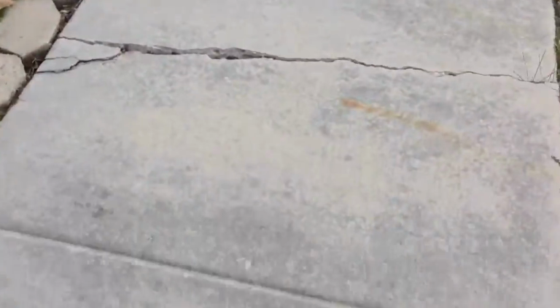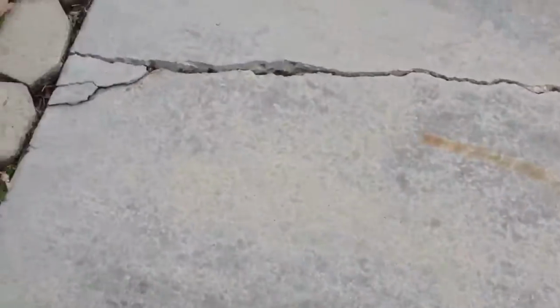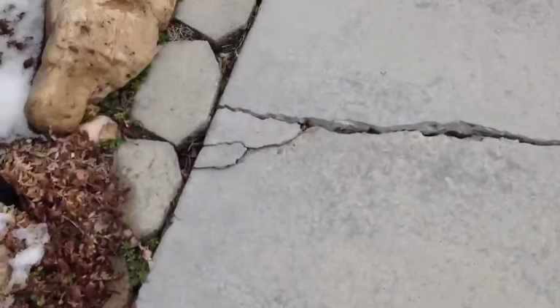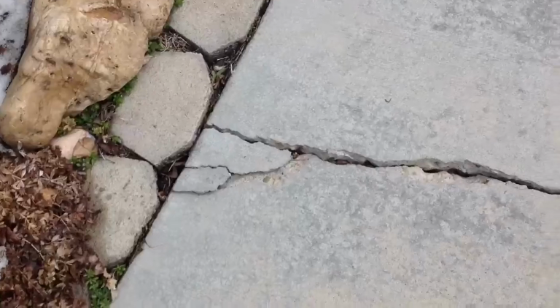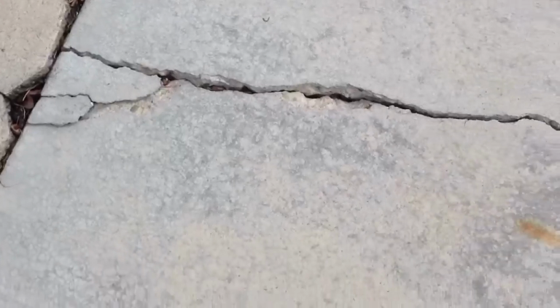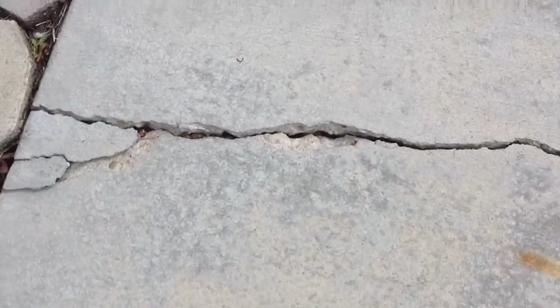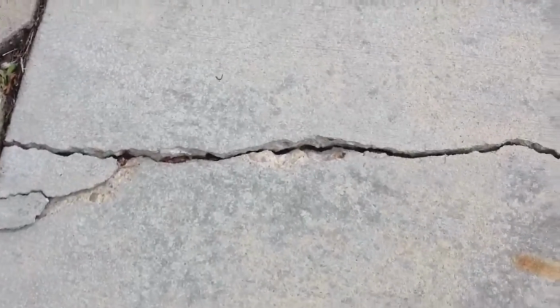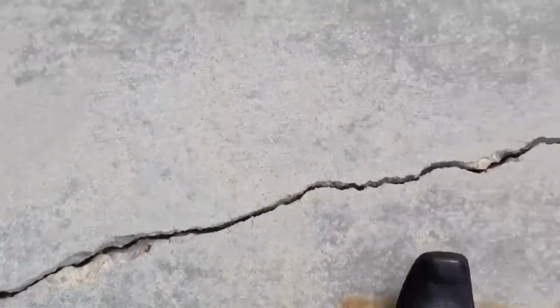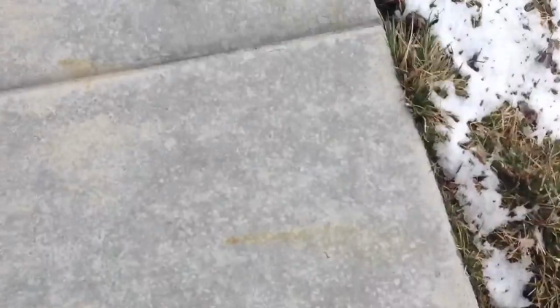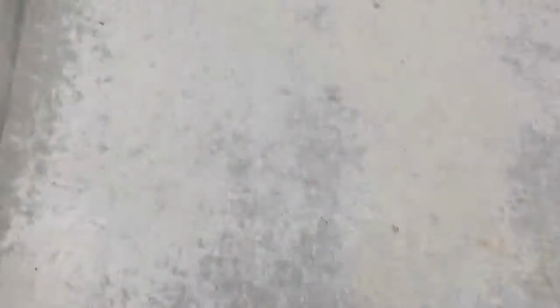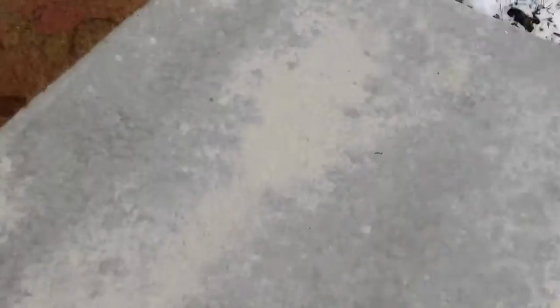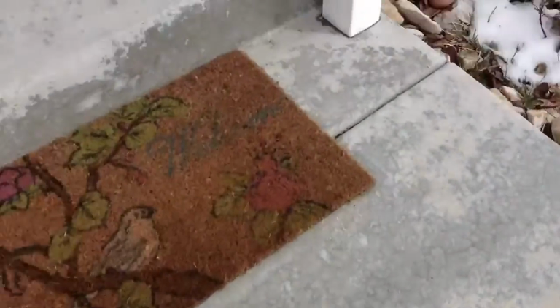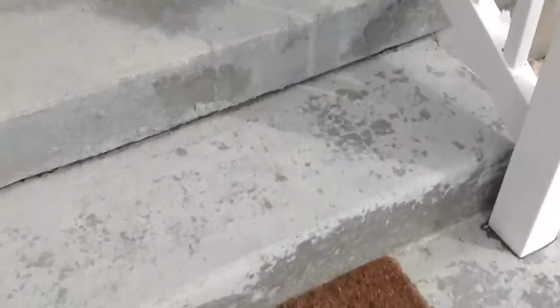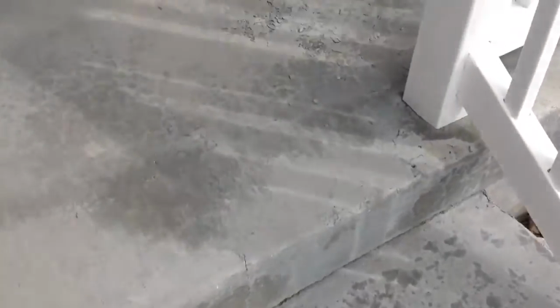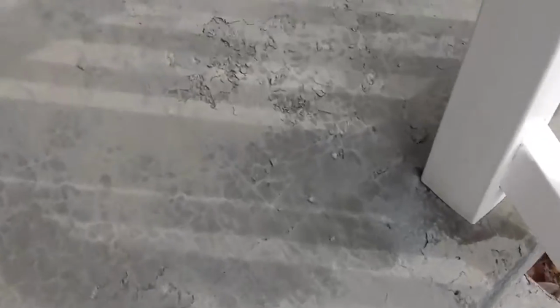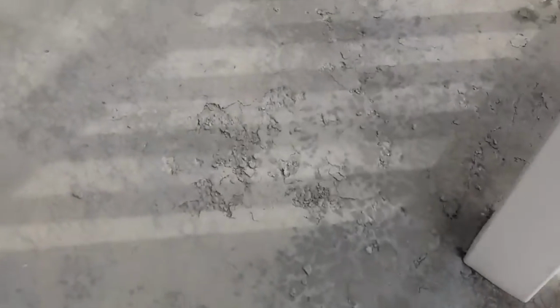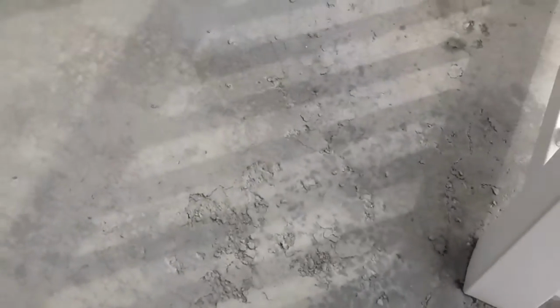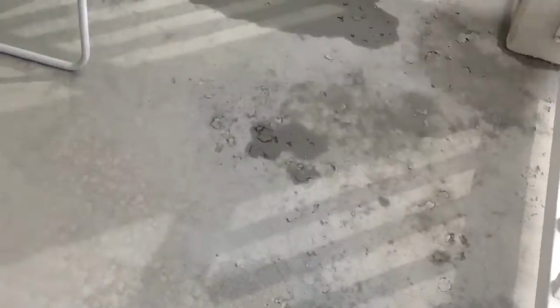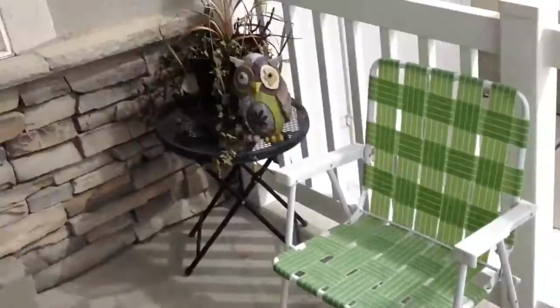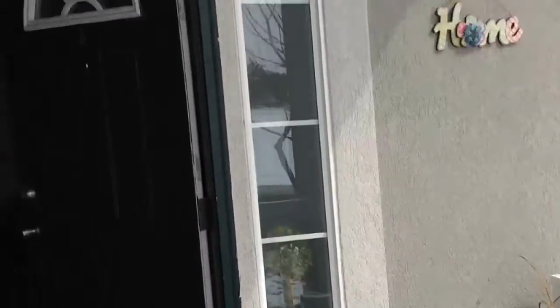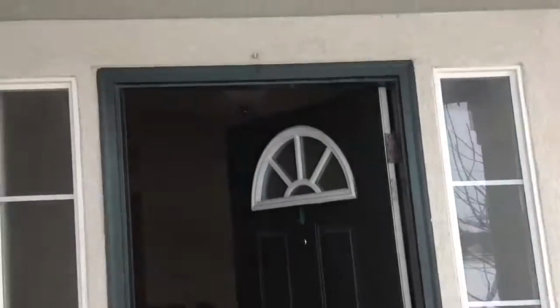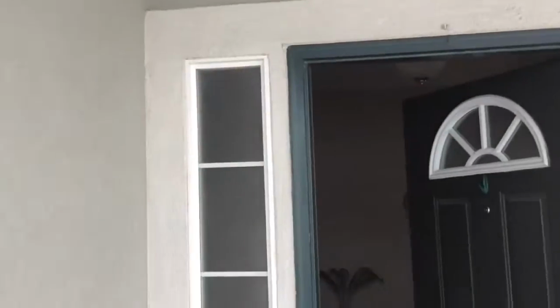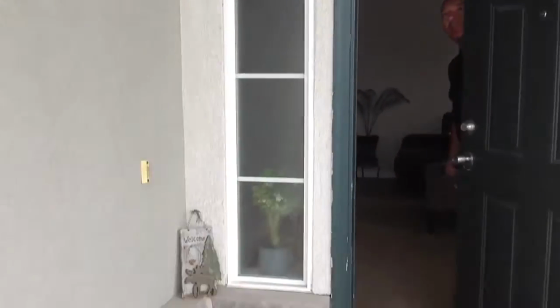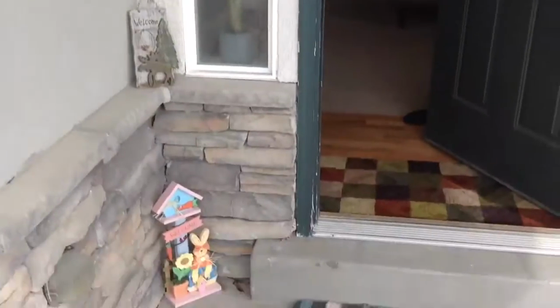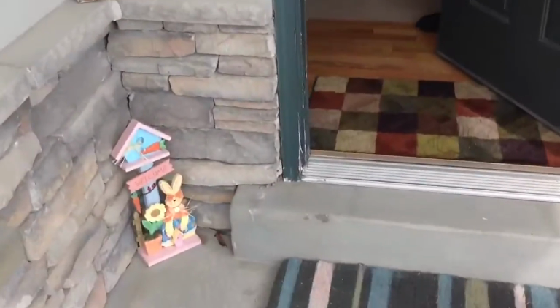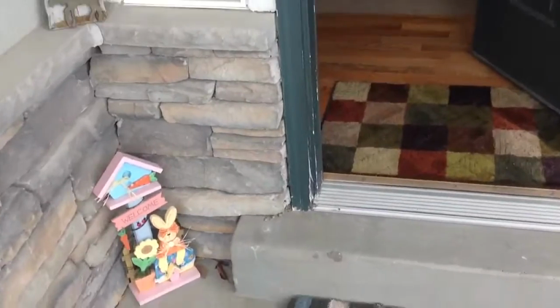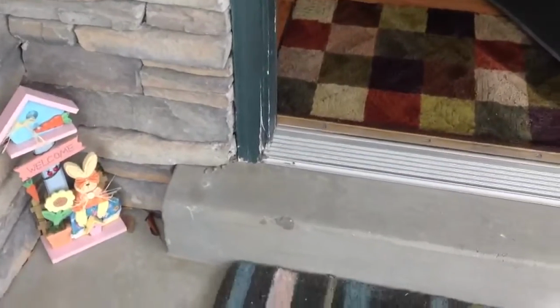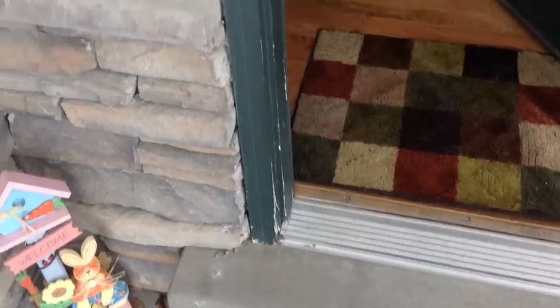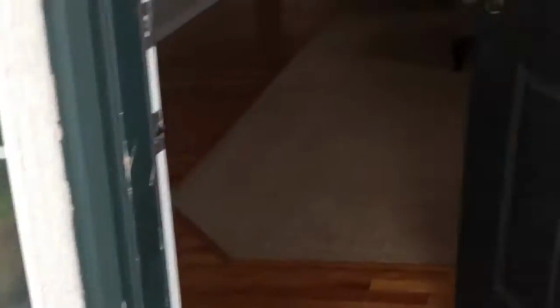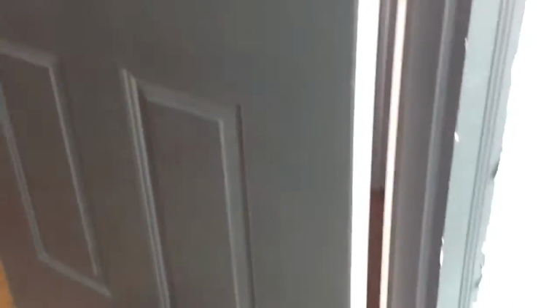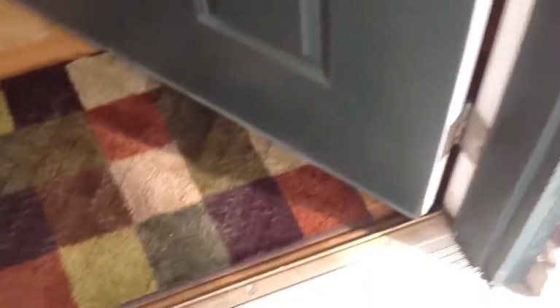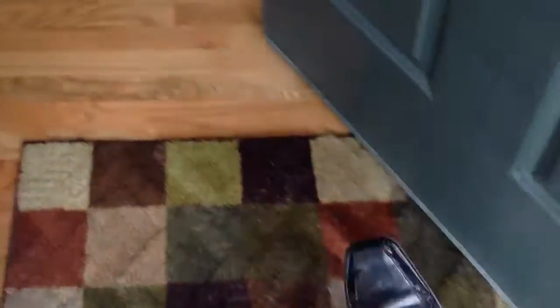There's a crack in the cement here that's causing some cement to break off. There's some chipping in this cement here. You can see the front door and everything looks pretty good. There's some weathering to the paint that's causing some chipping.